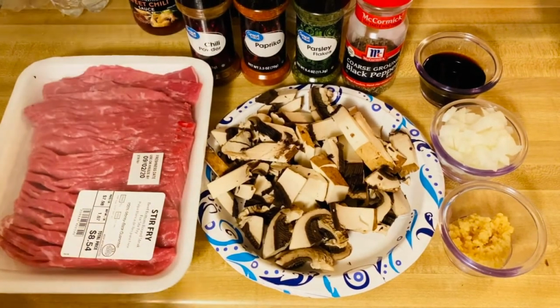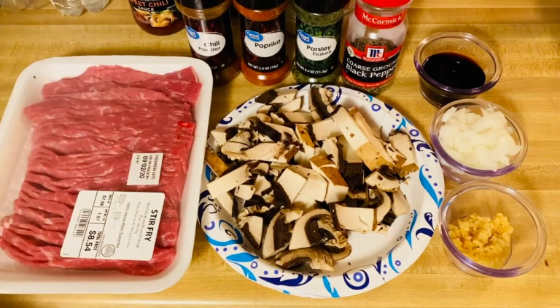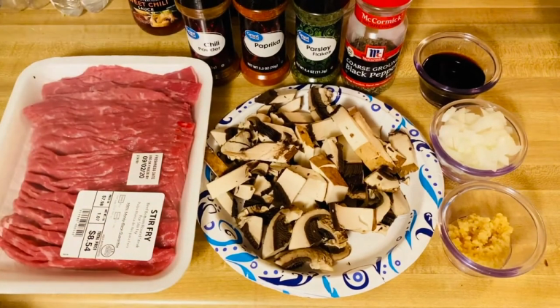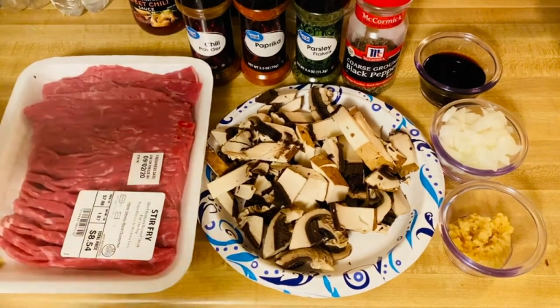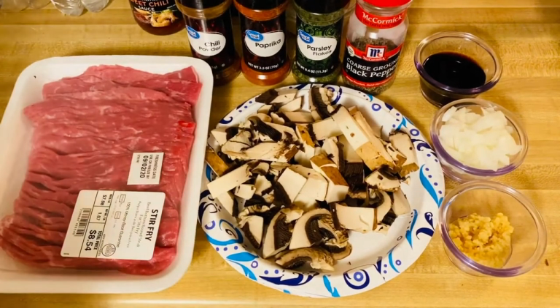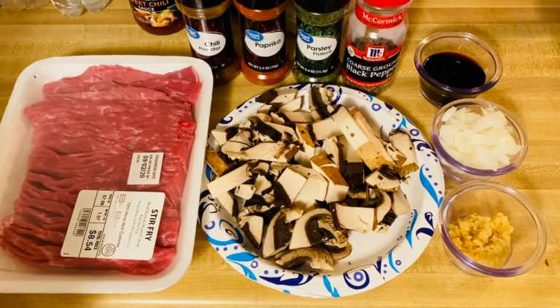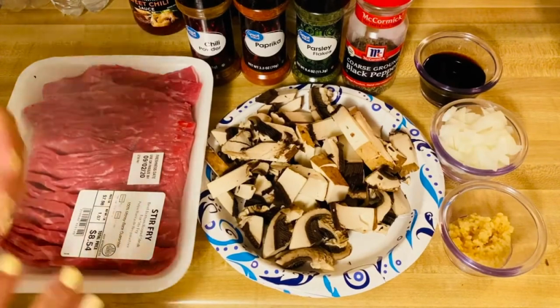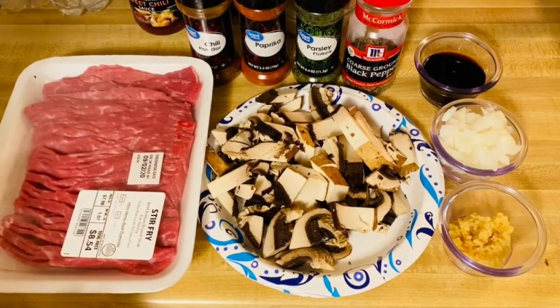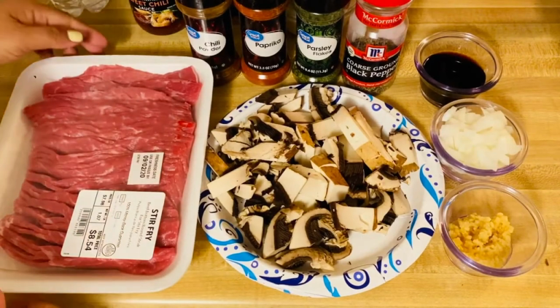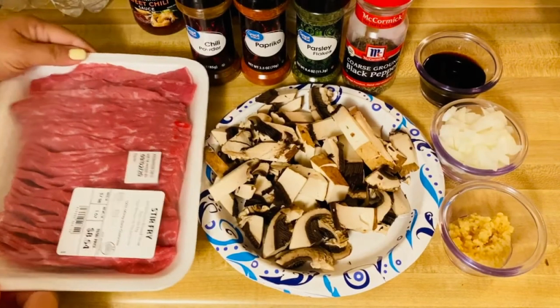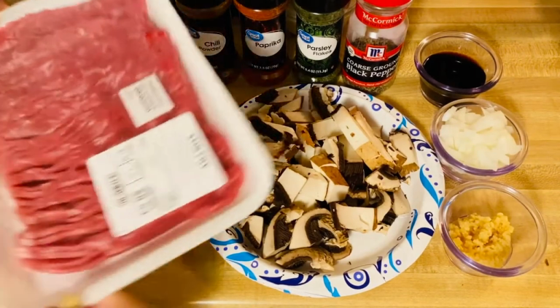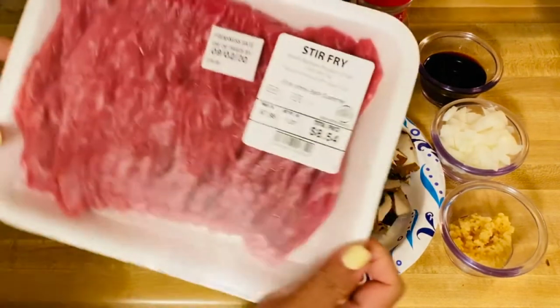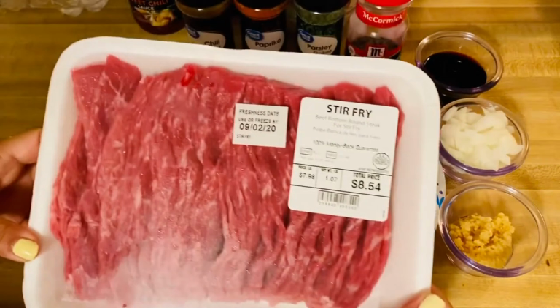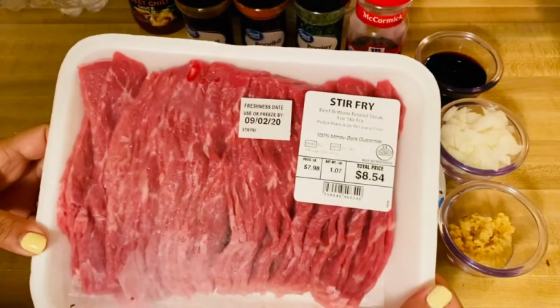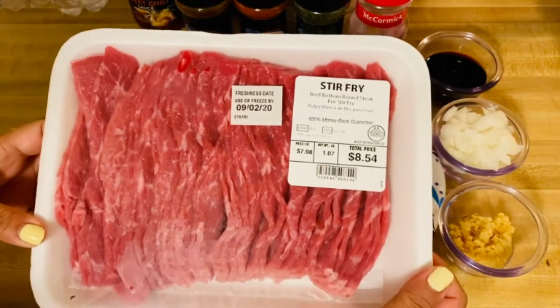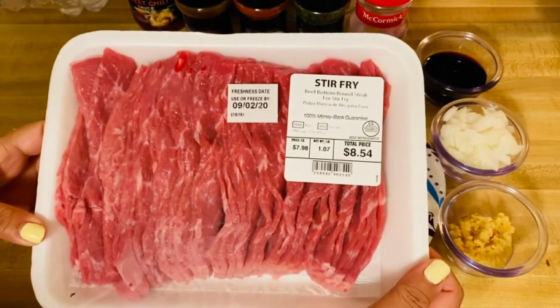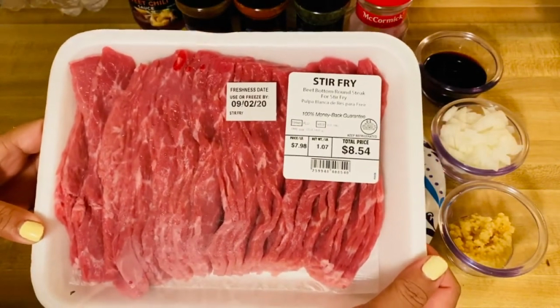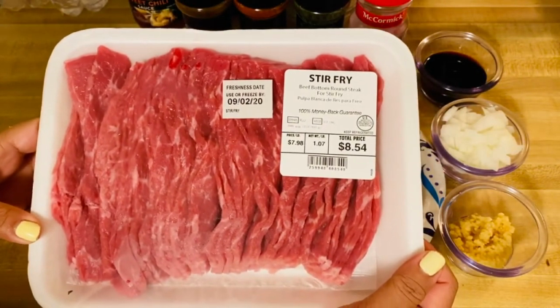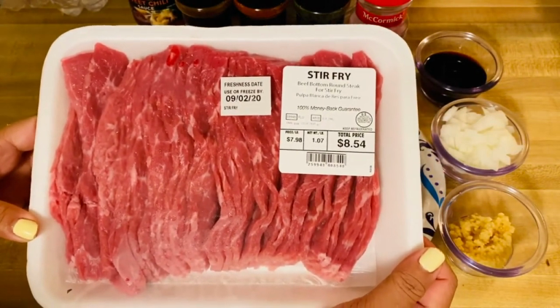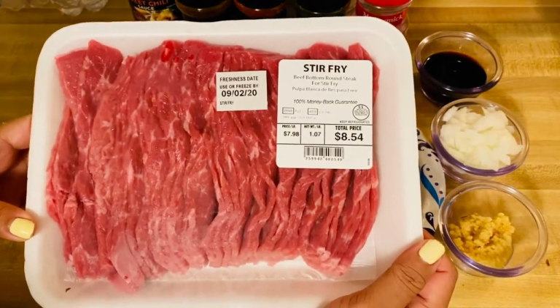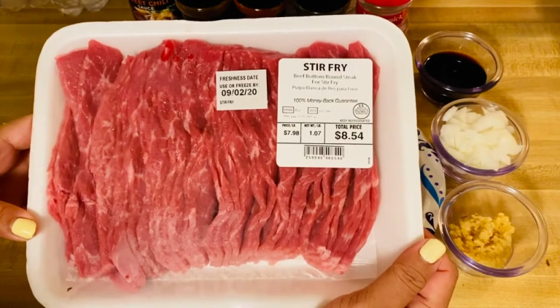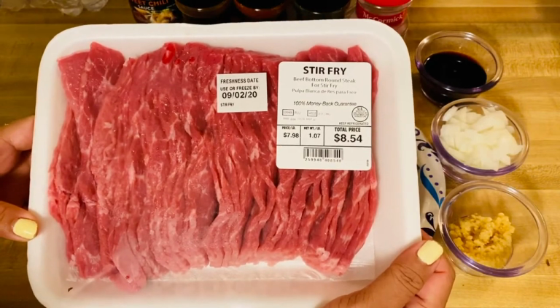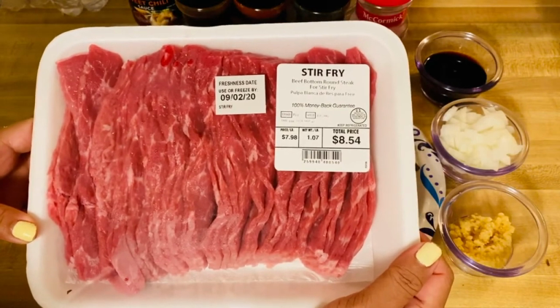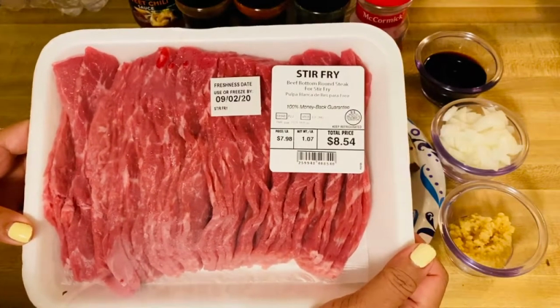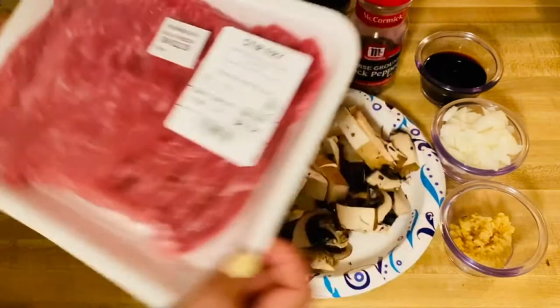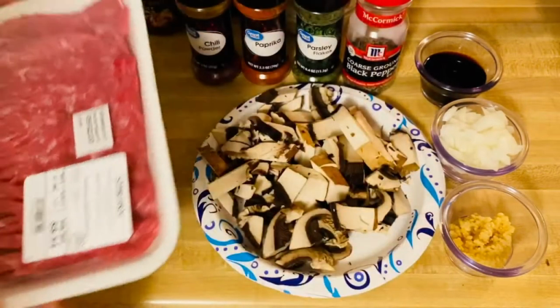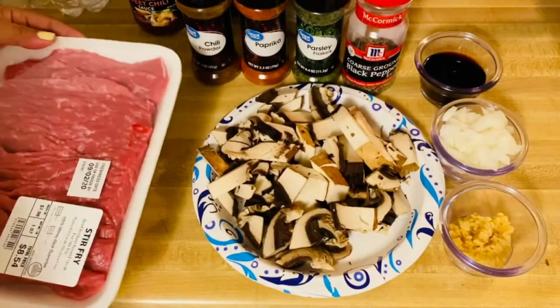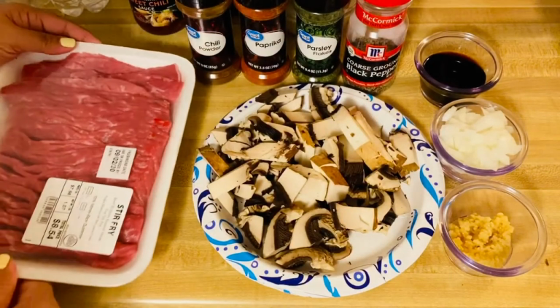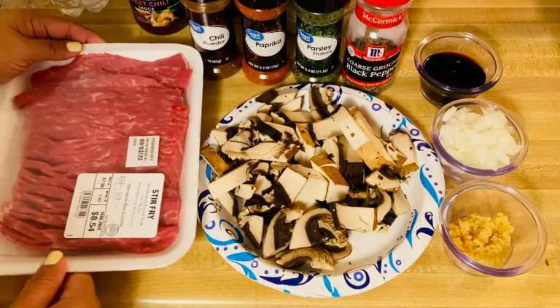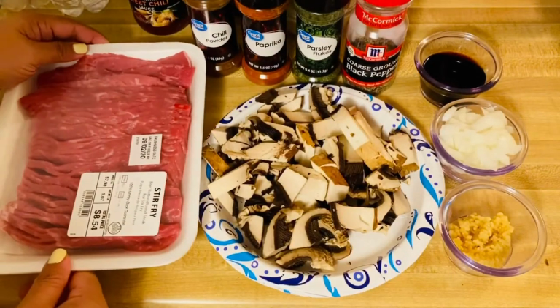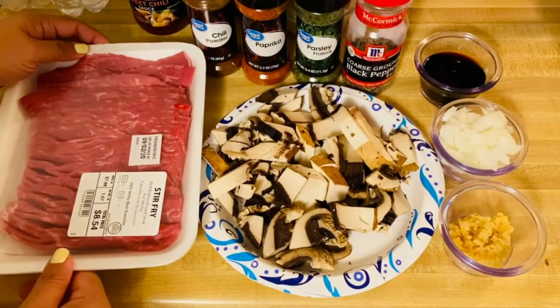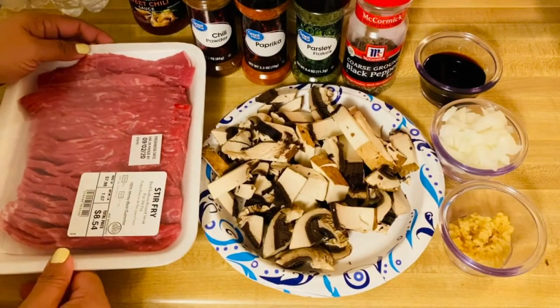I'm just so excited. We're going to have our beautiful beef. You can't have beef mushrooms without the beef, right?